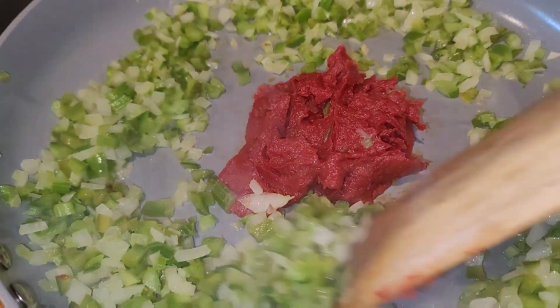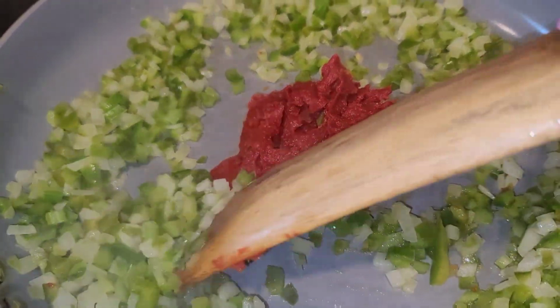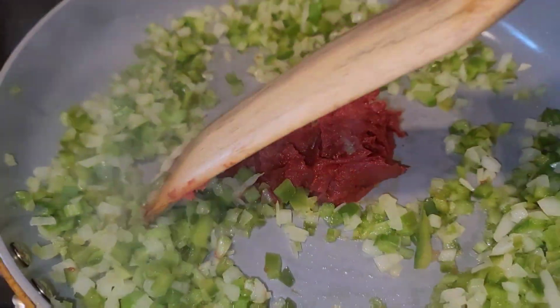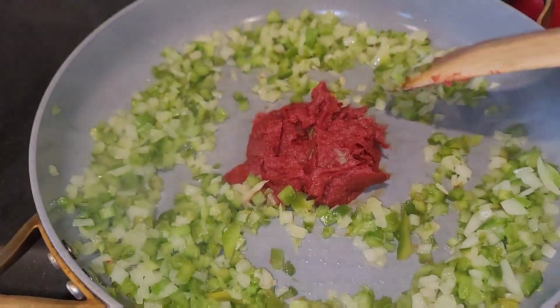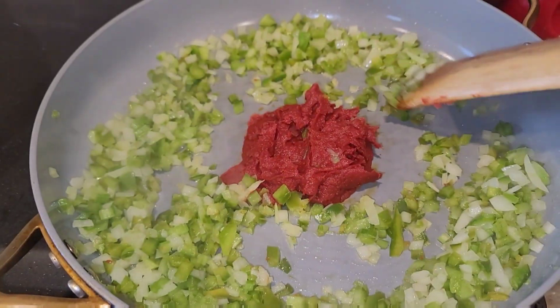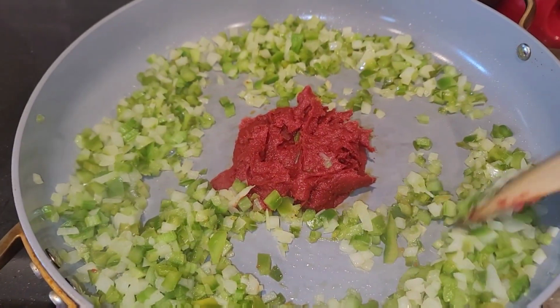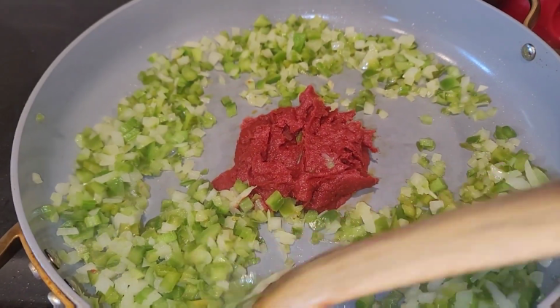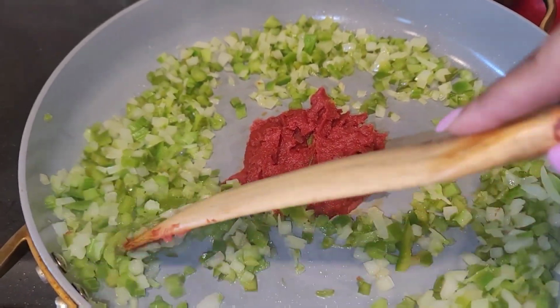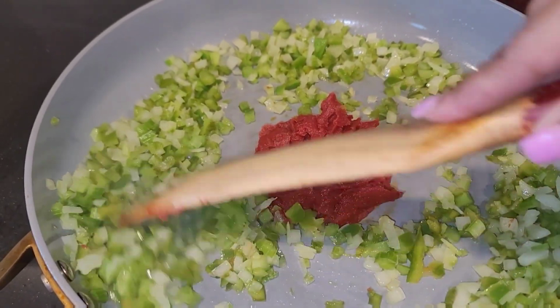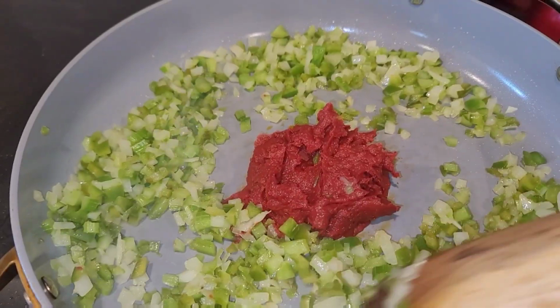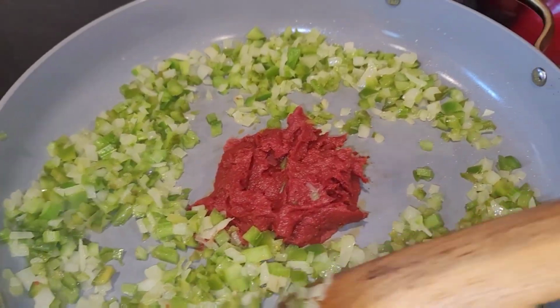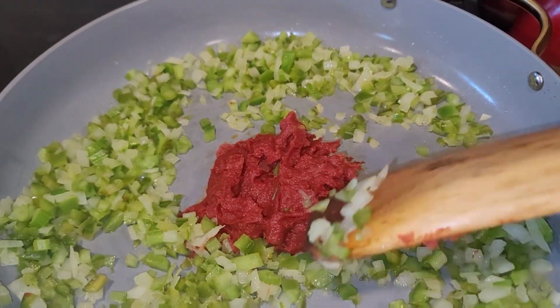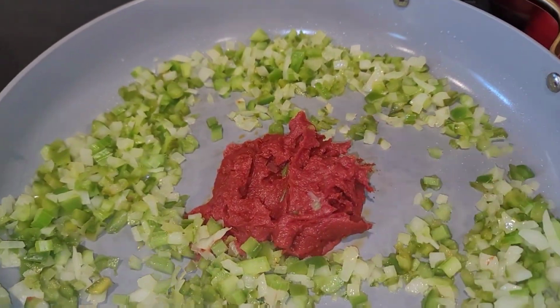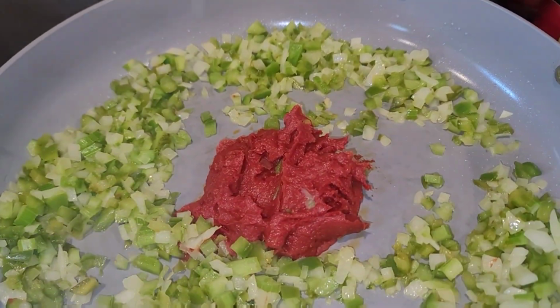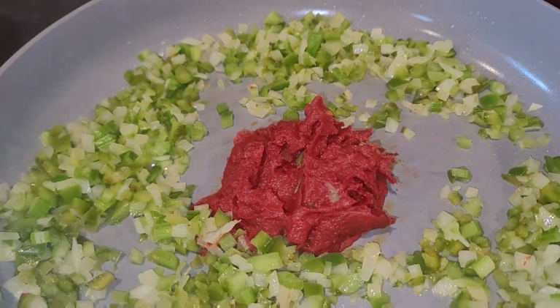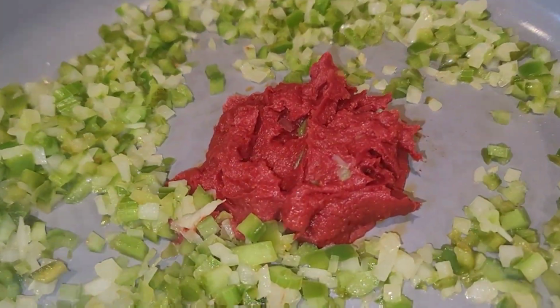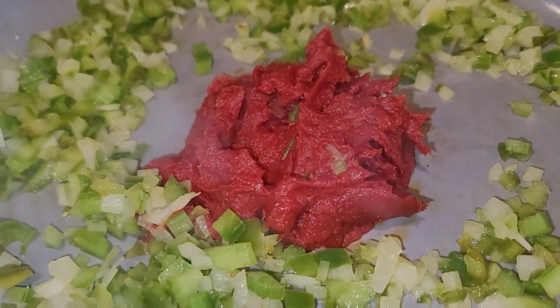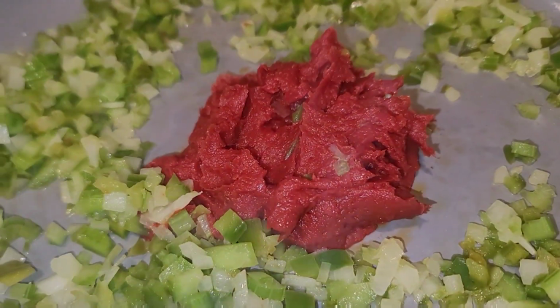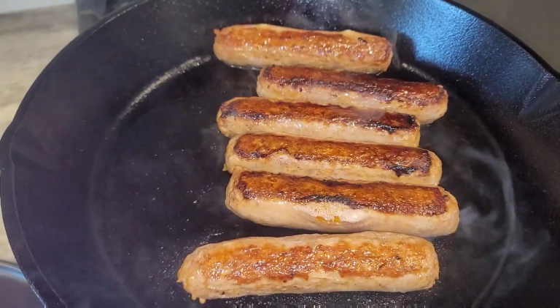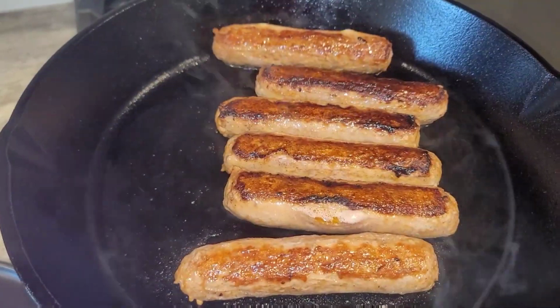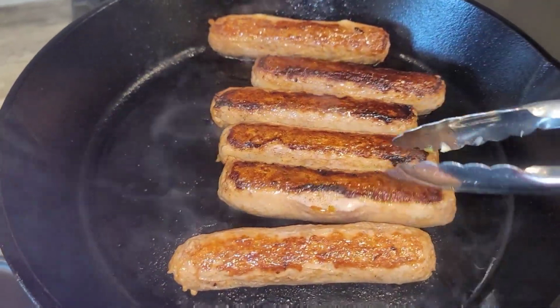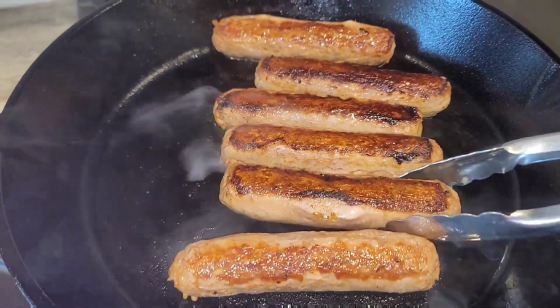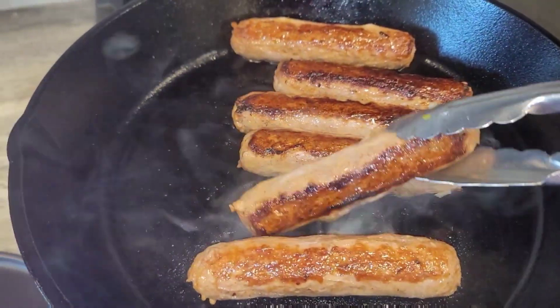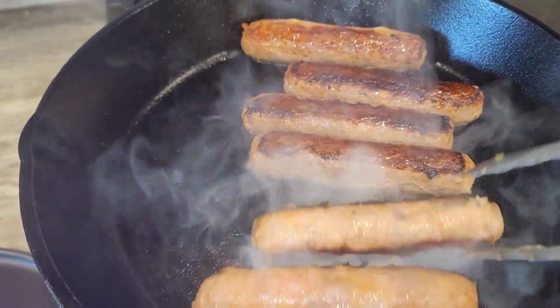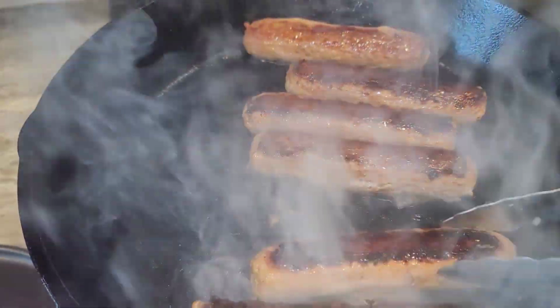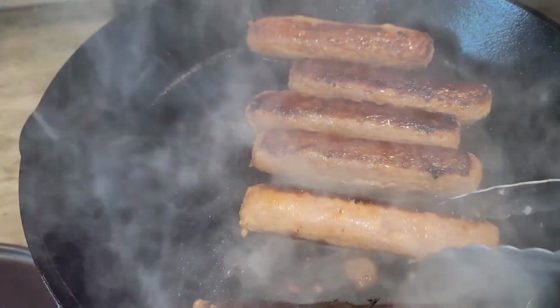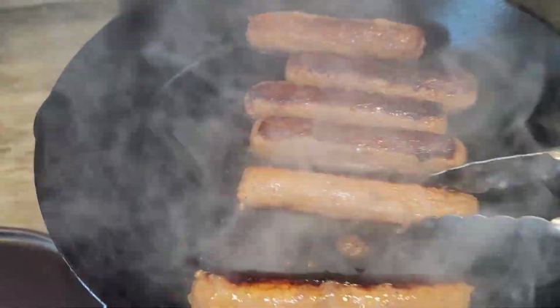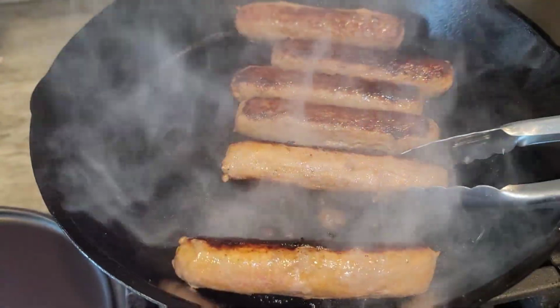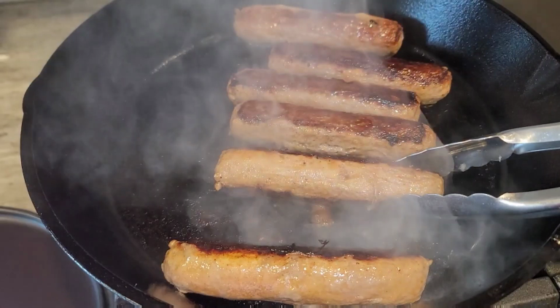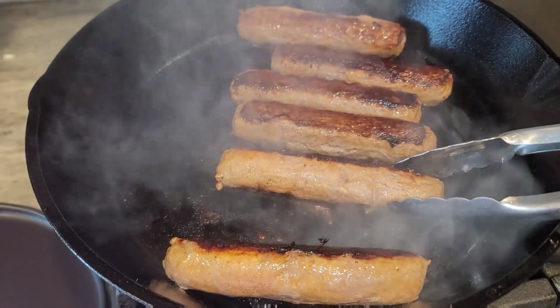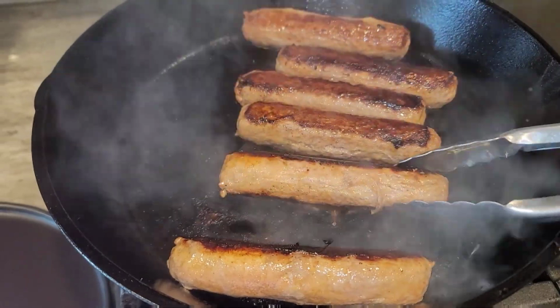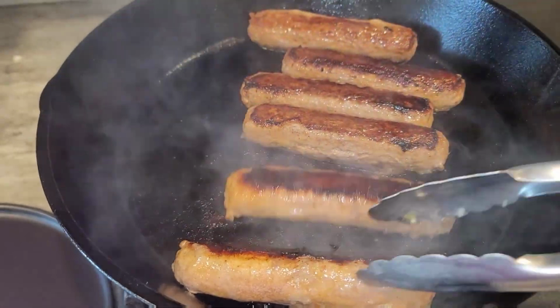As they get nice and tender, add in your tomato paste — I have about a tablespoon and a half. And then completely brown your sausages the way you like.